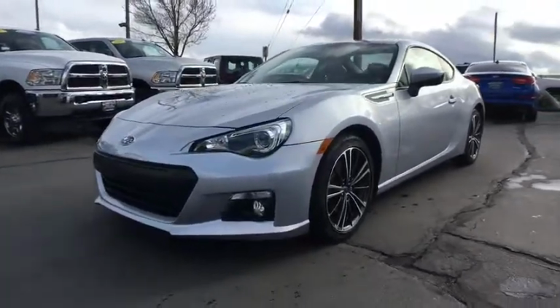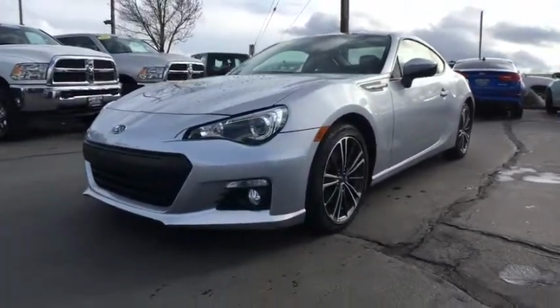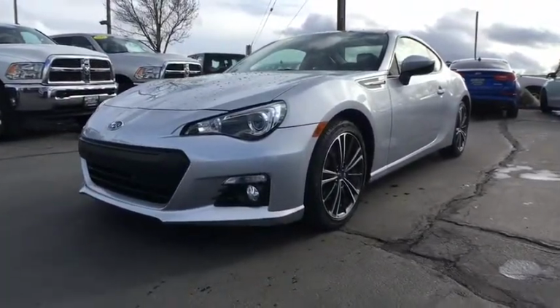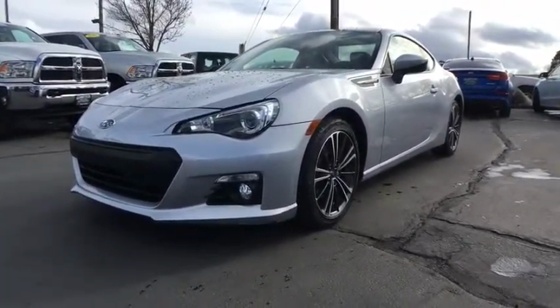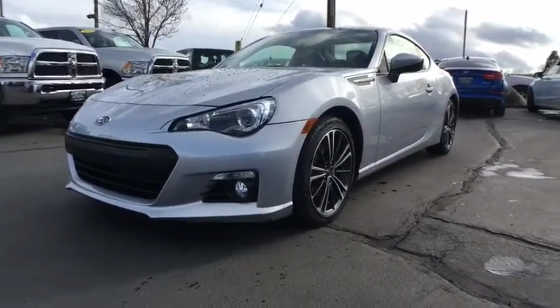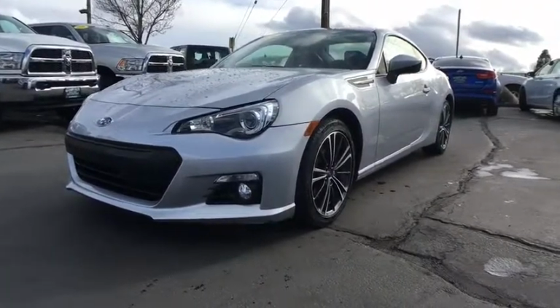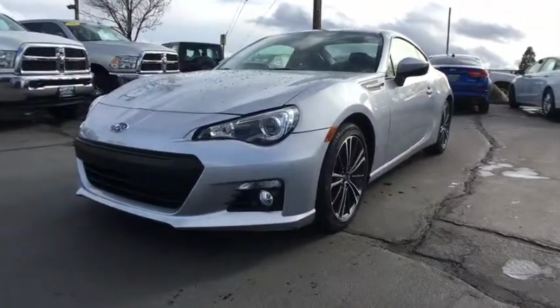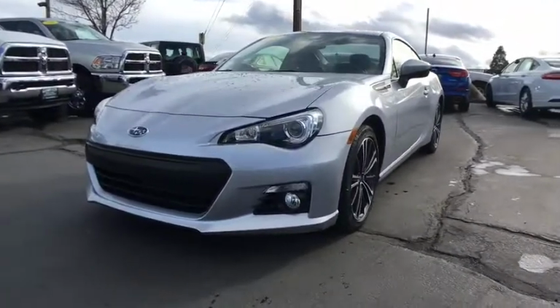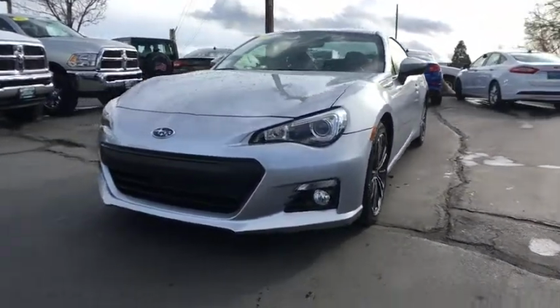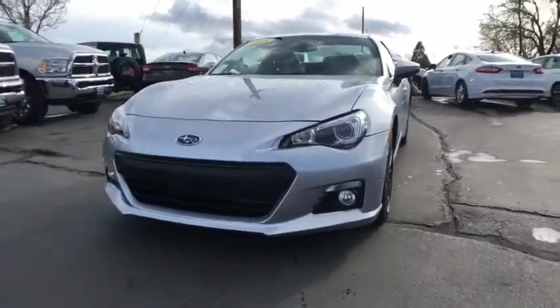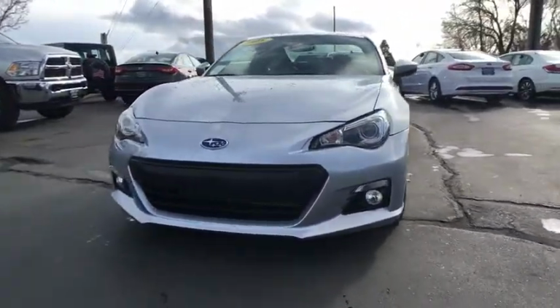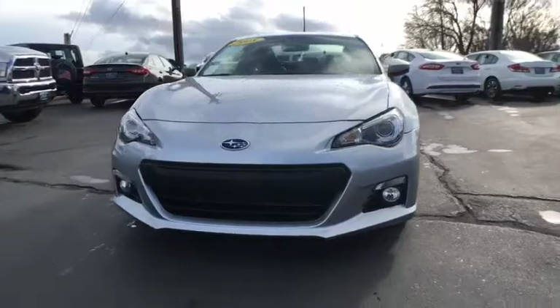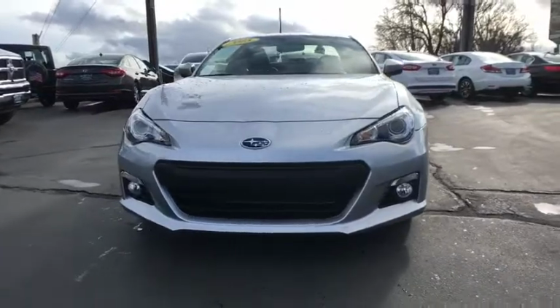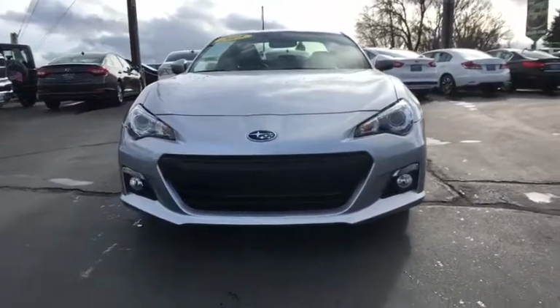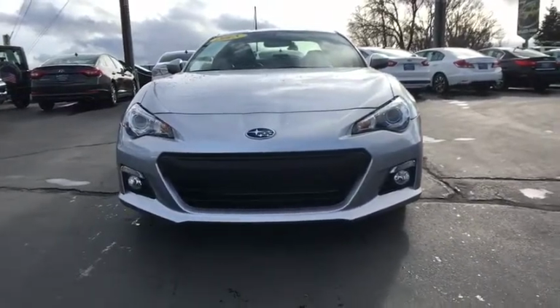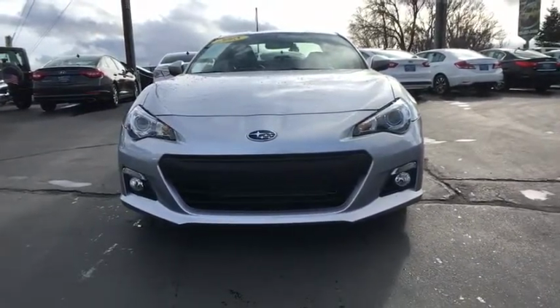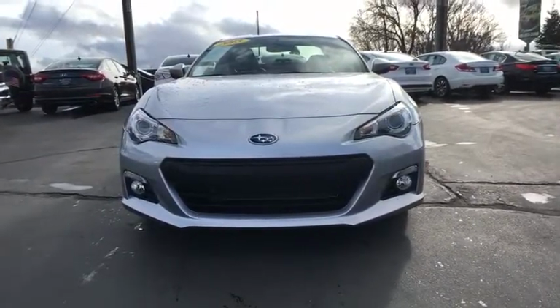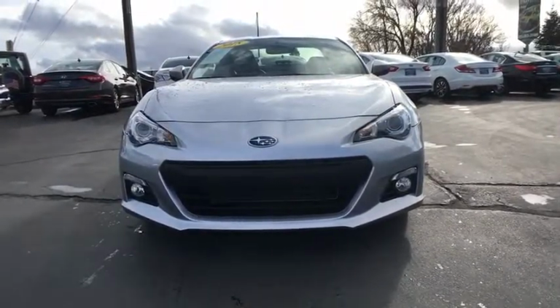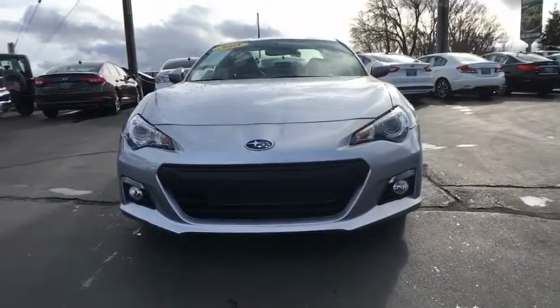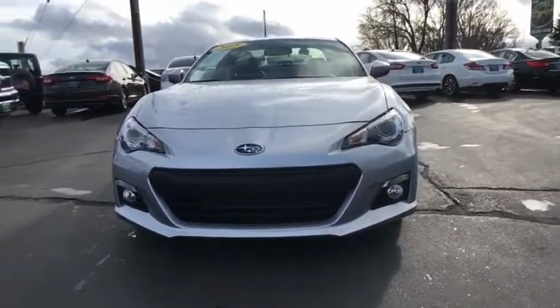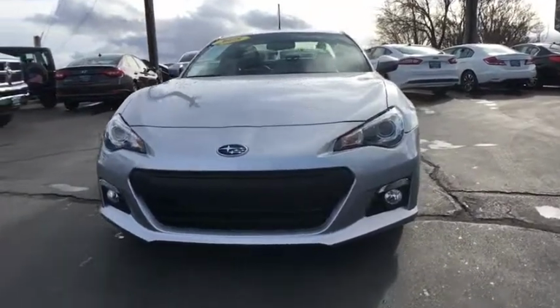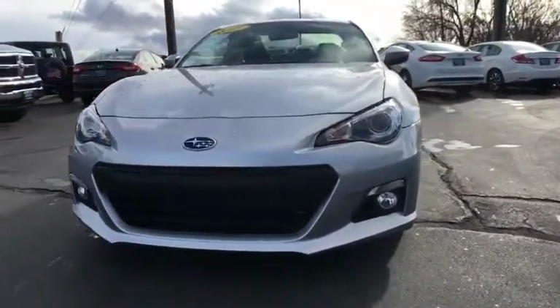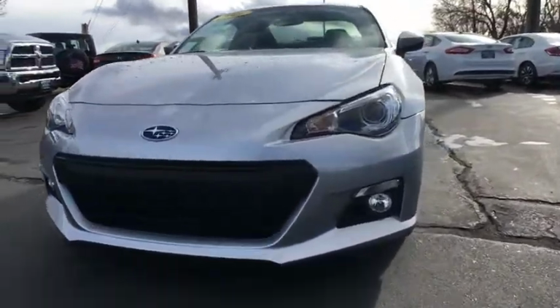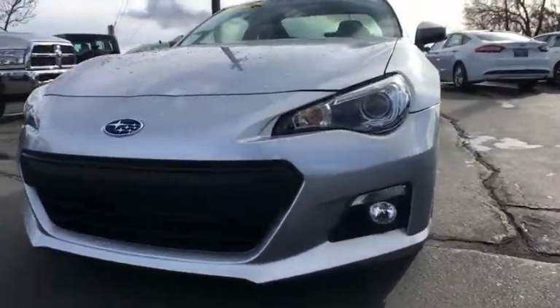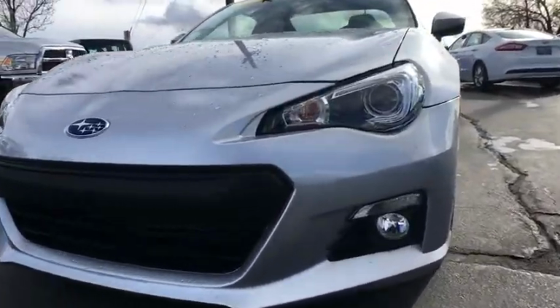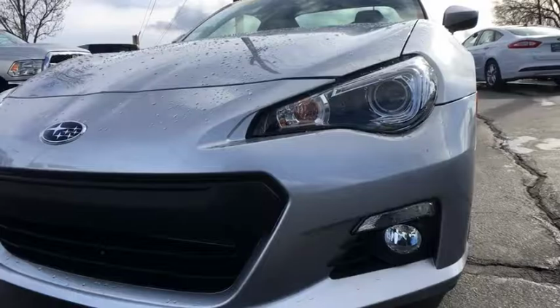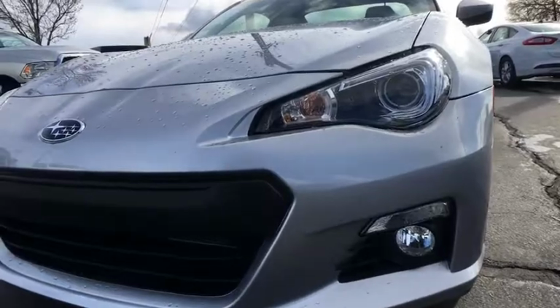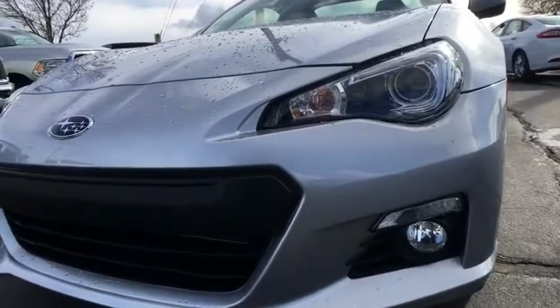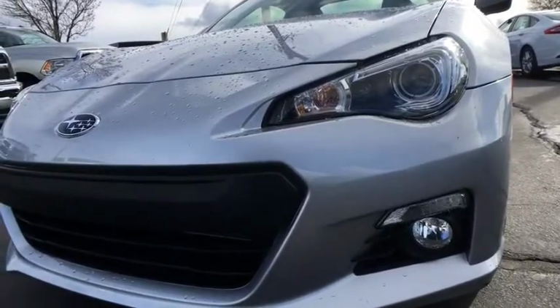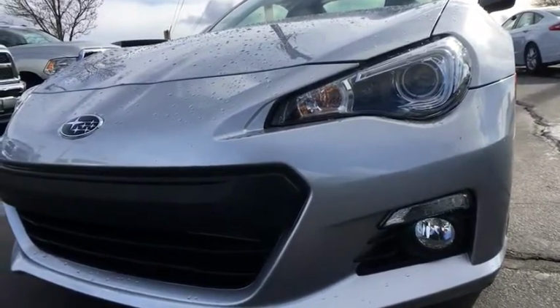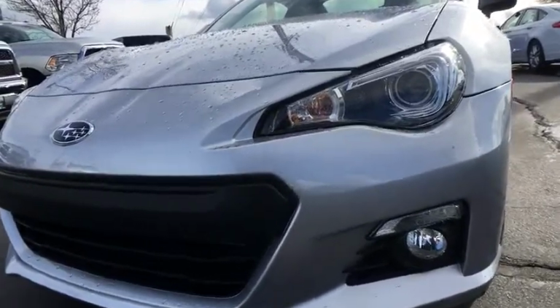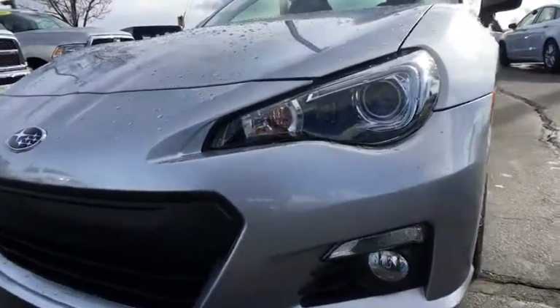Auto-off headlights, rear defrost, AM-FM stereo radio, MP3 player, fog lamps, electronic stability control, power door locks. Come take a test drive today.